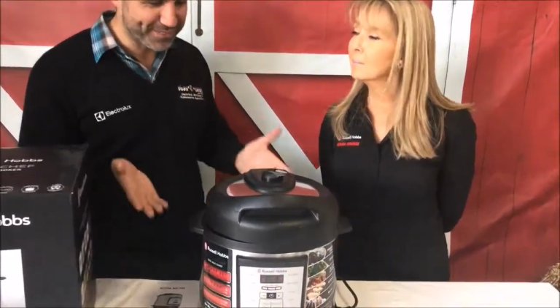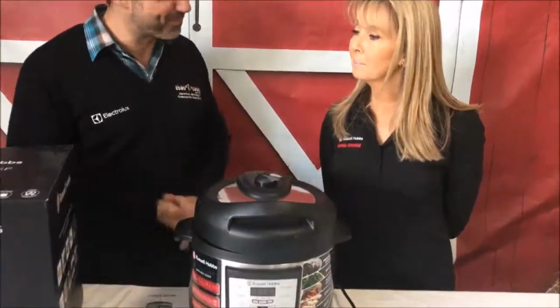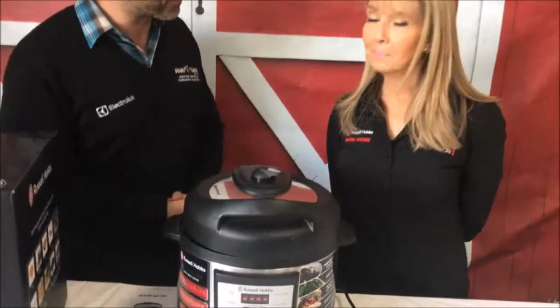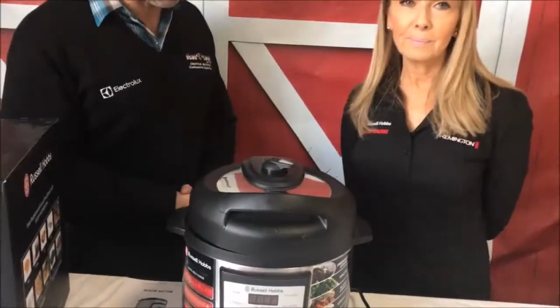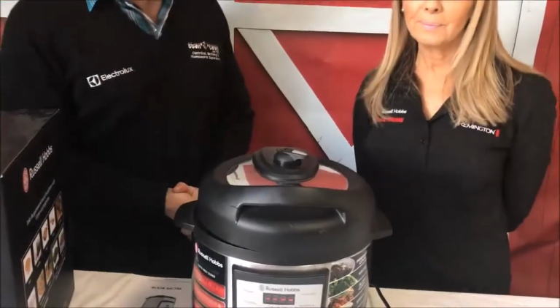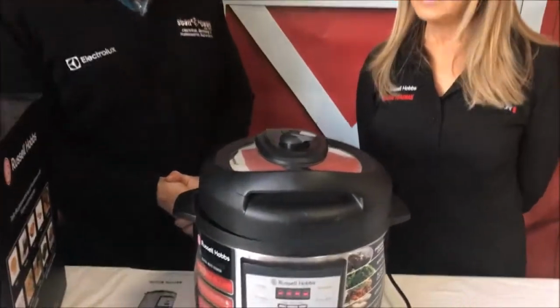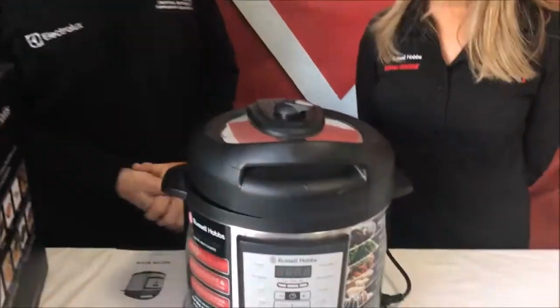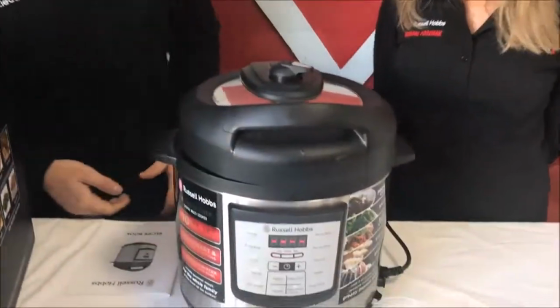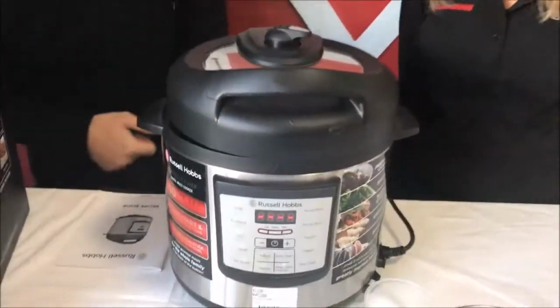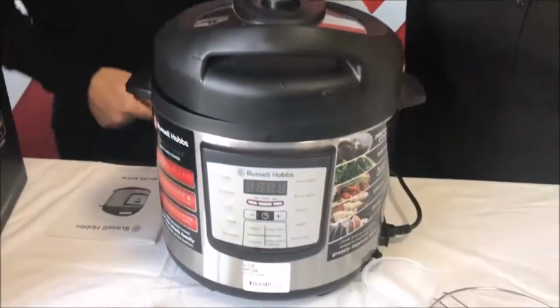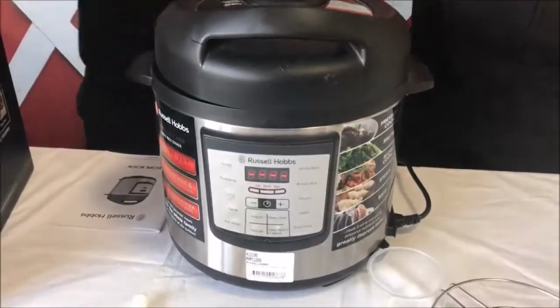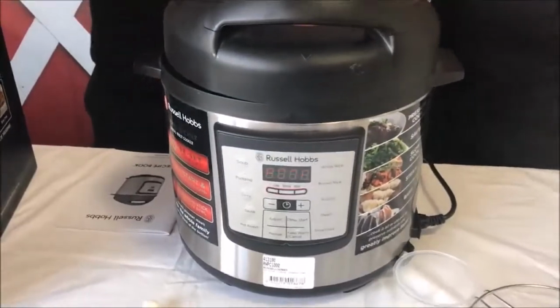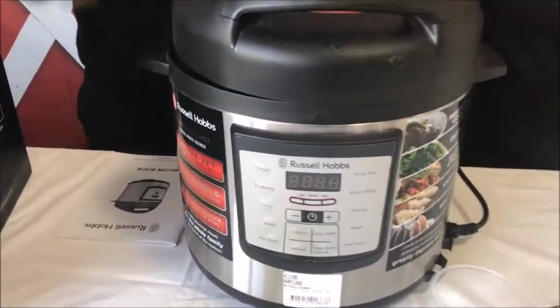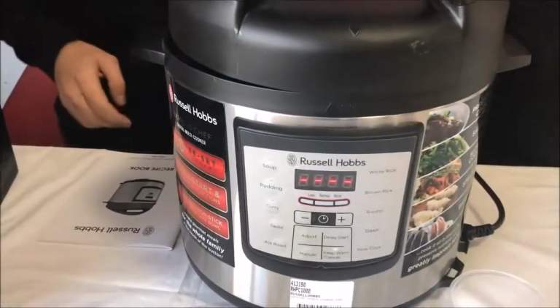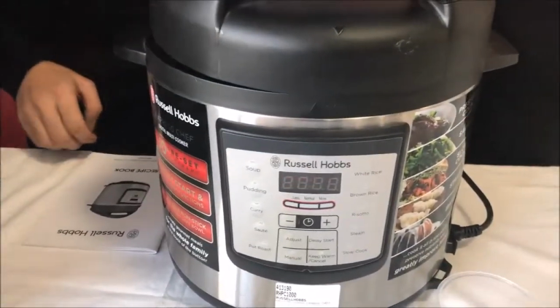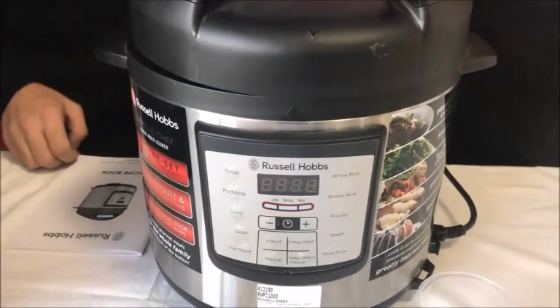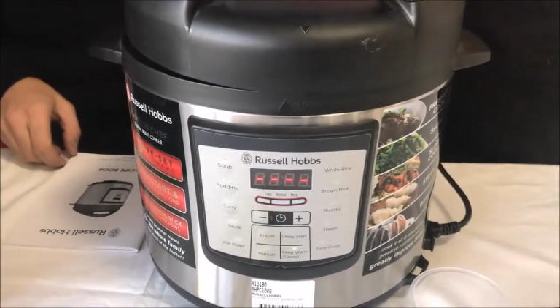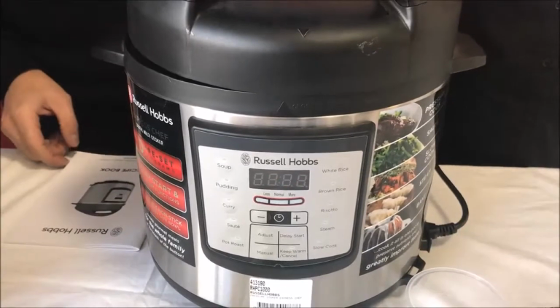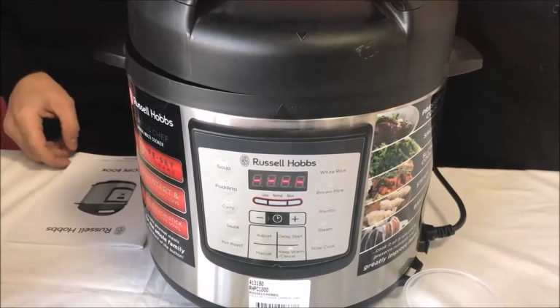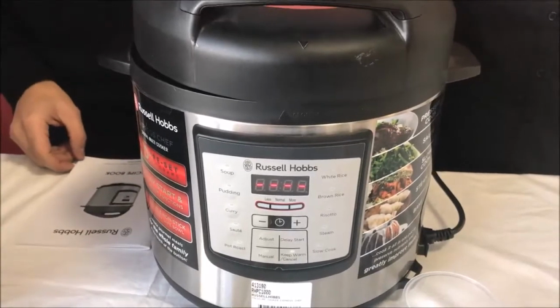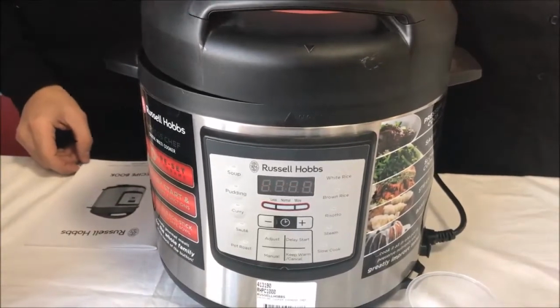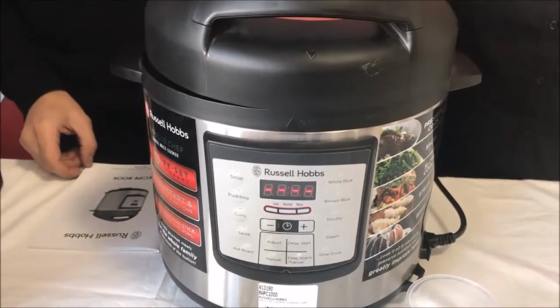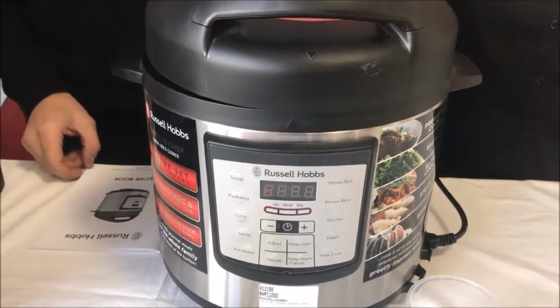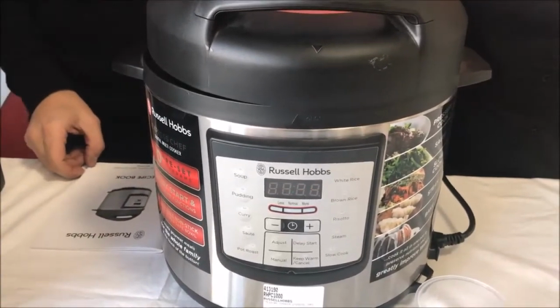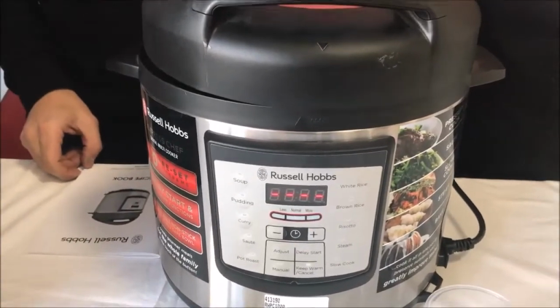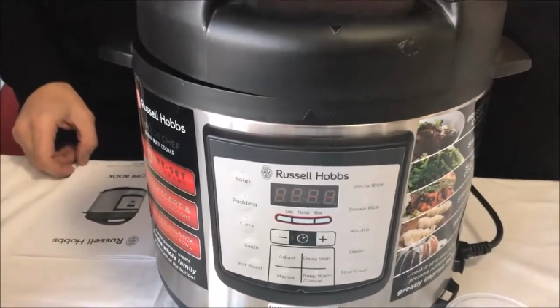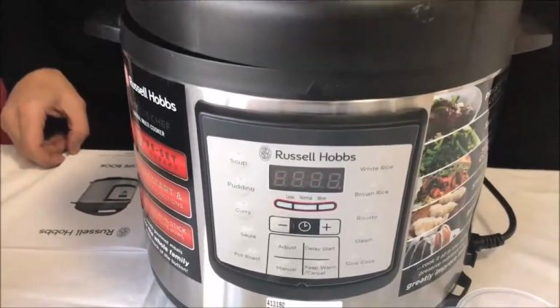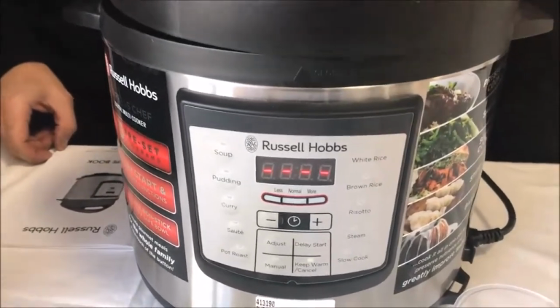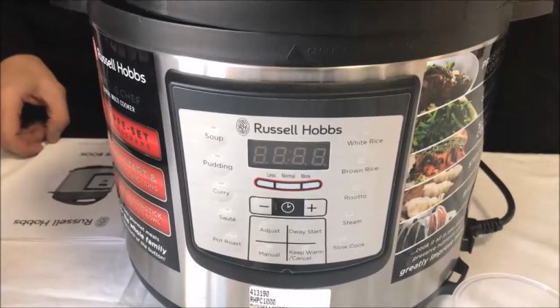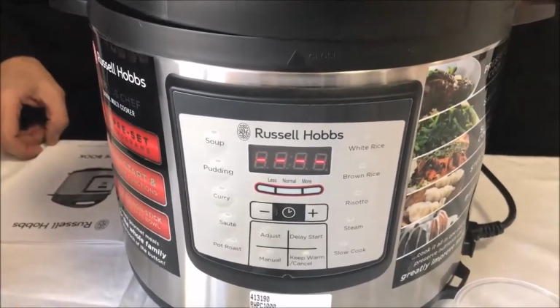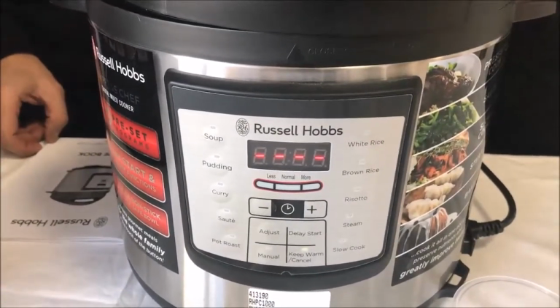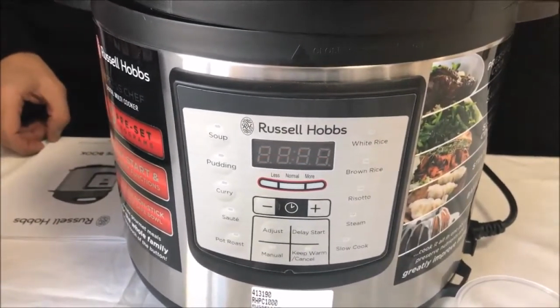So Marie, tell us some of the great features. The multi cooker is a product that you can do everything with — not only pressure cooking, slow cooking, sautéing, but also cooking cakes and puddings and rice.